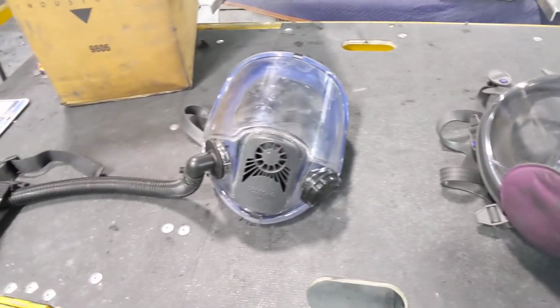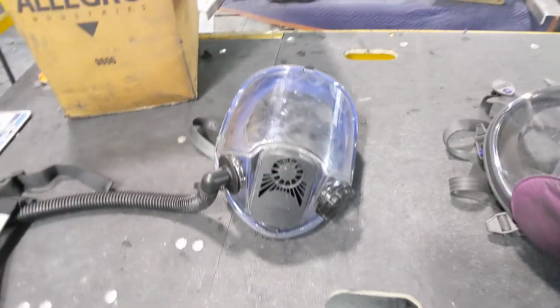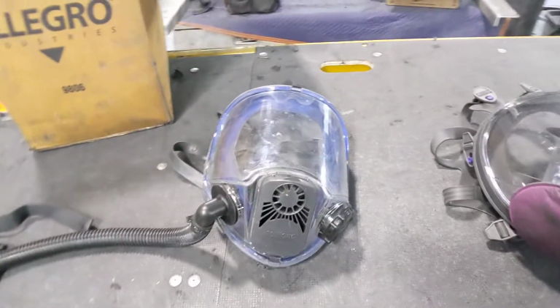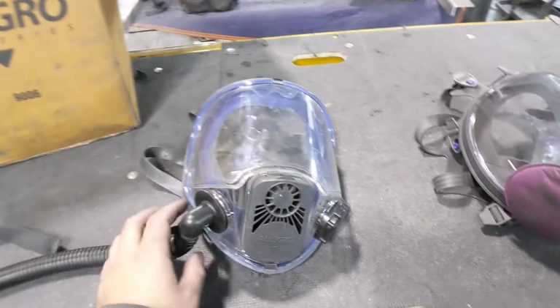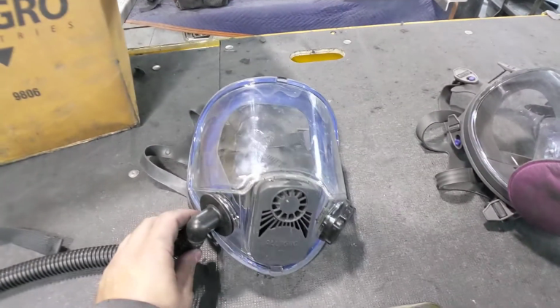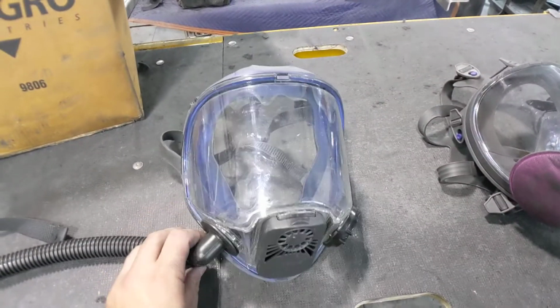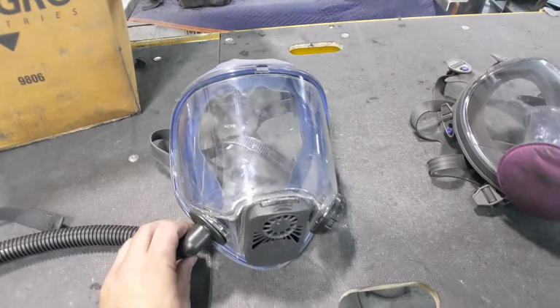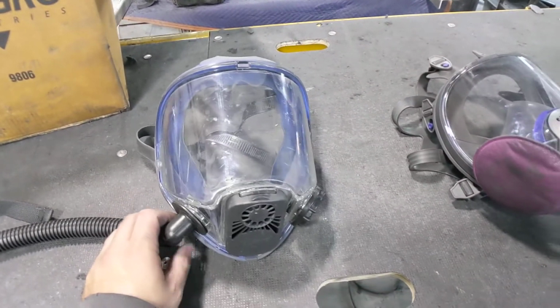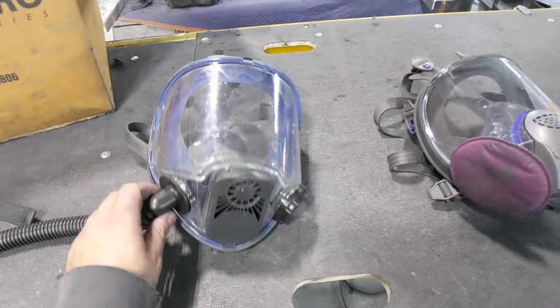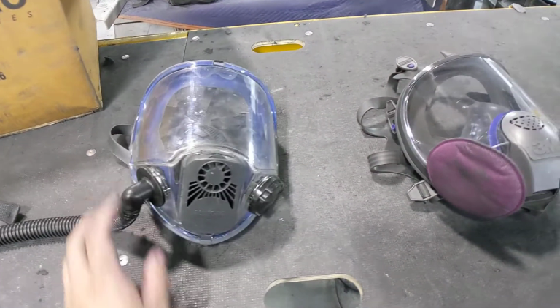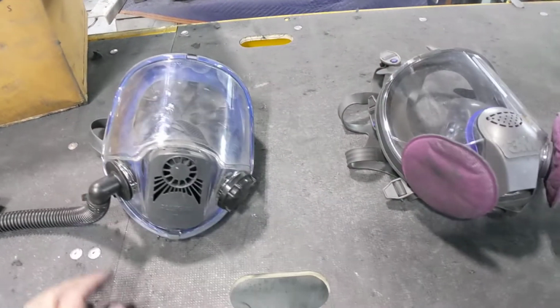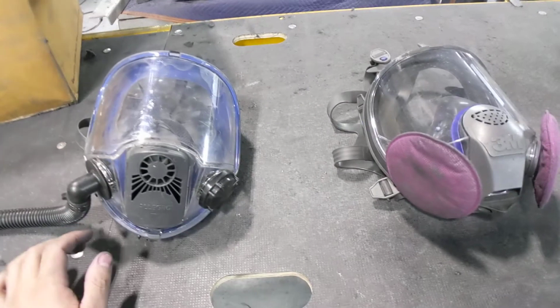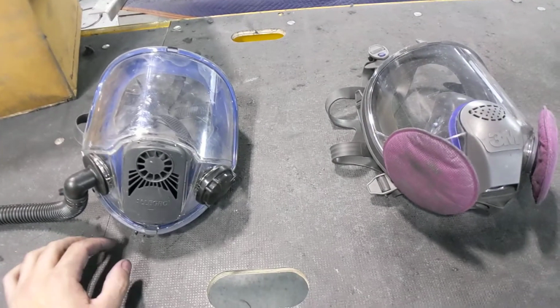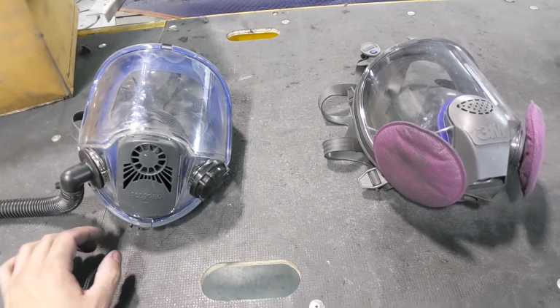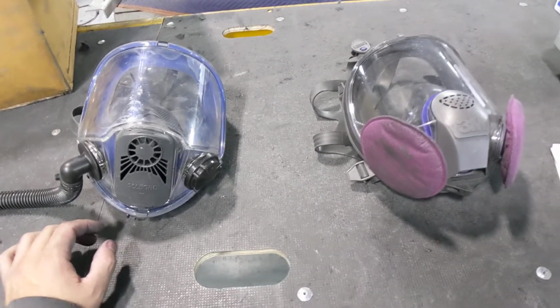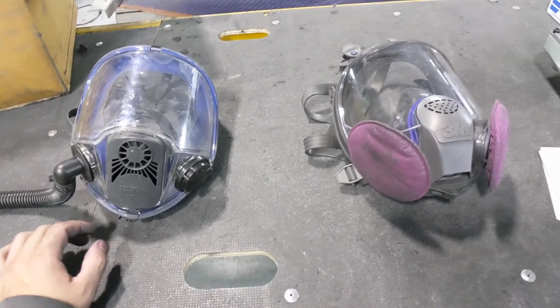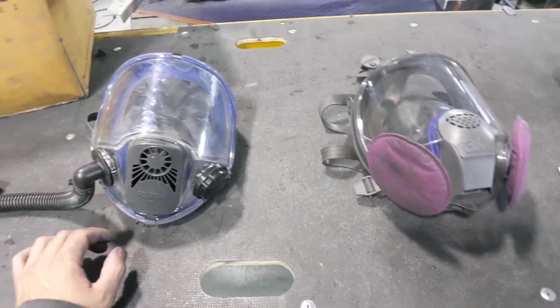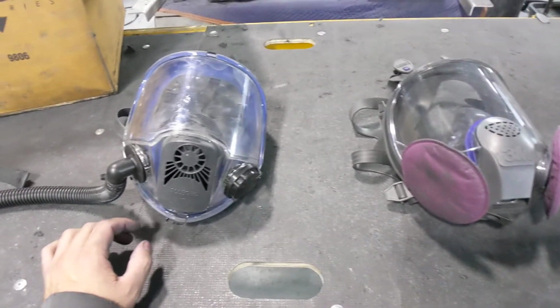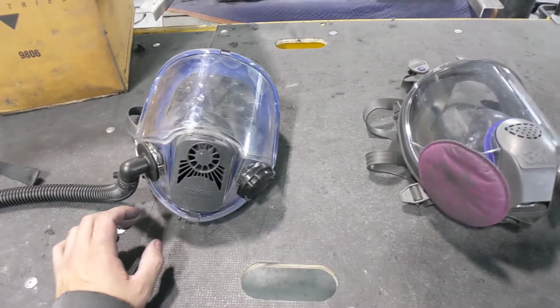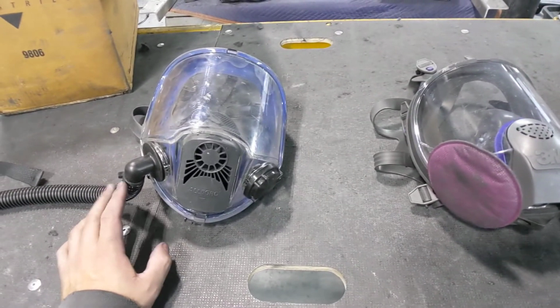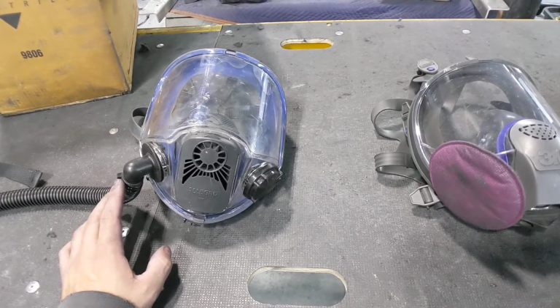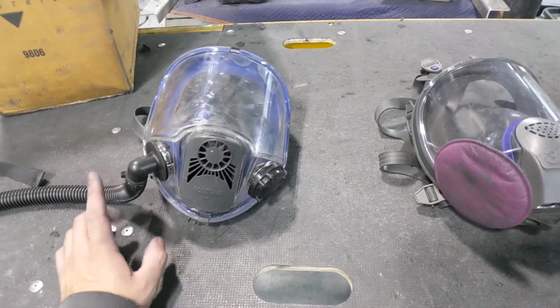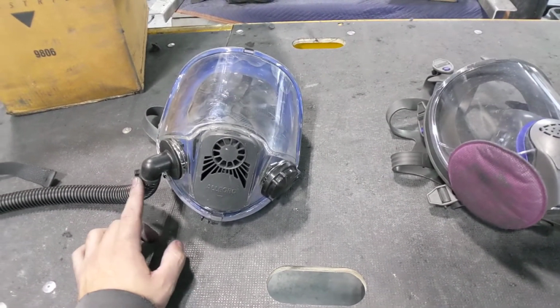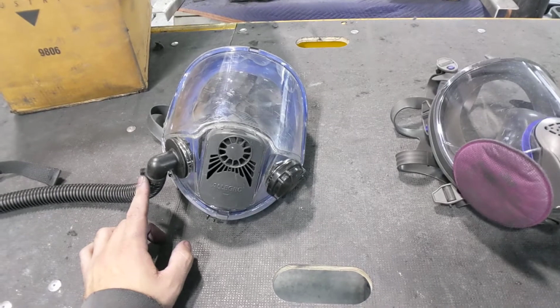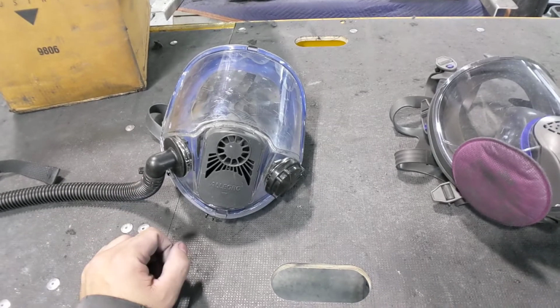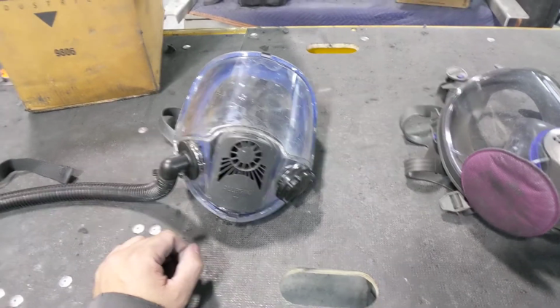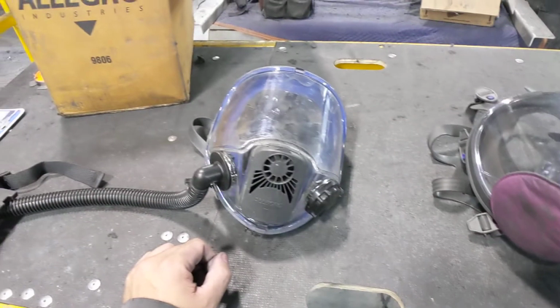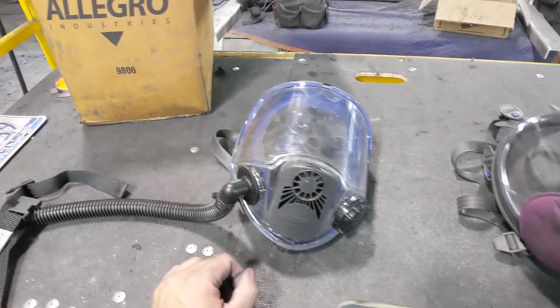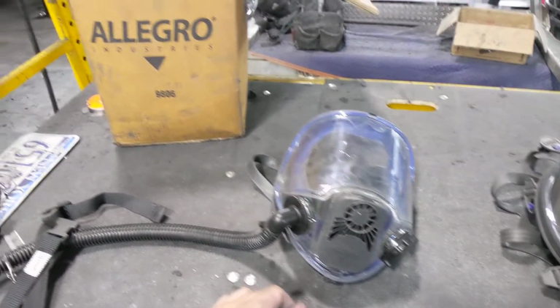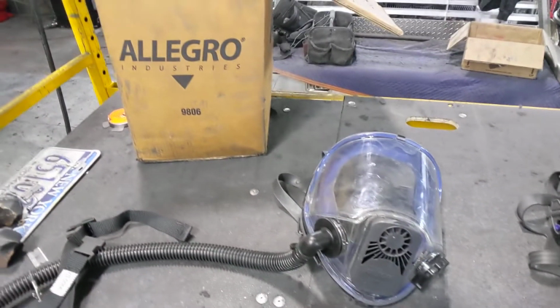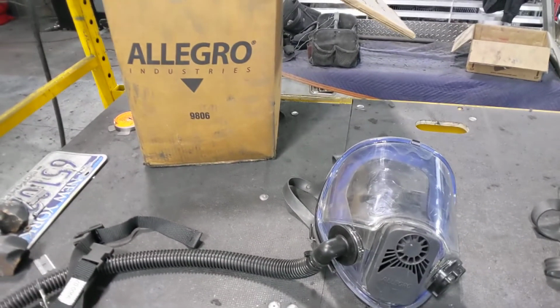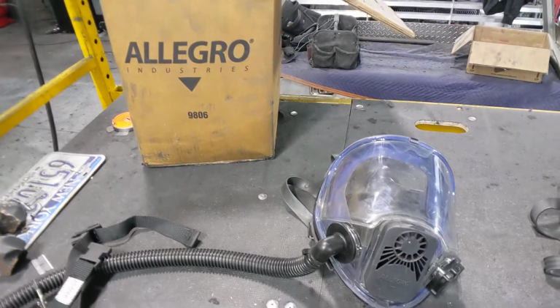What's up guys, it's Jared with Jared's Polishing. Wanted to do a little unedited, uncut review video of the Fresh Air Respirator by Allegro.